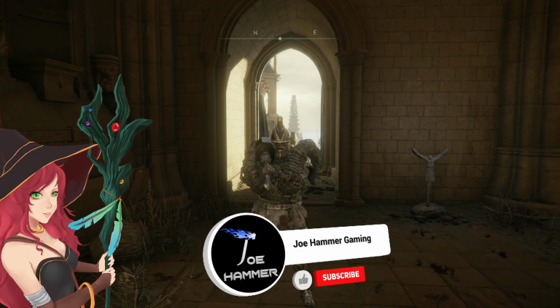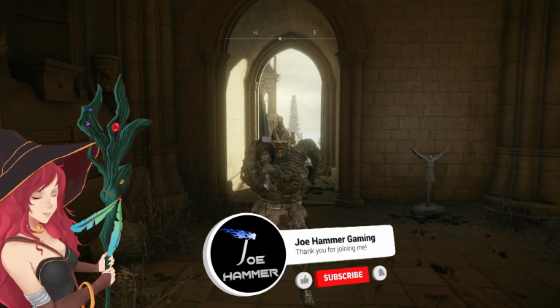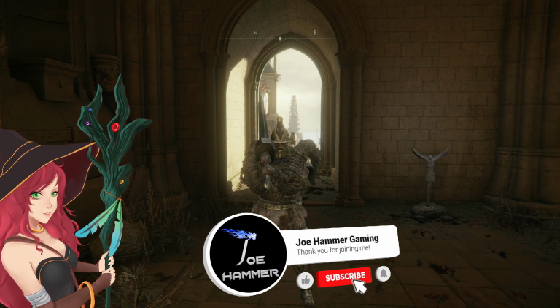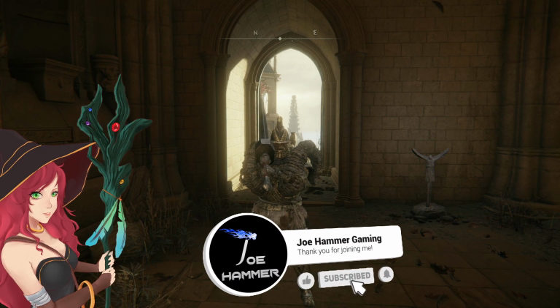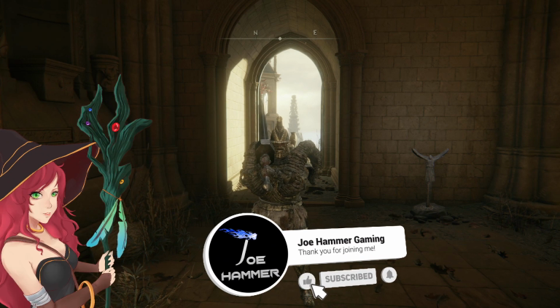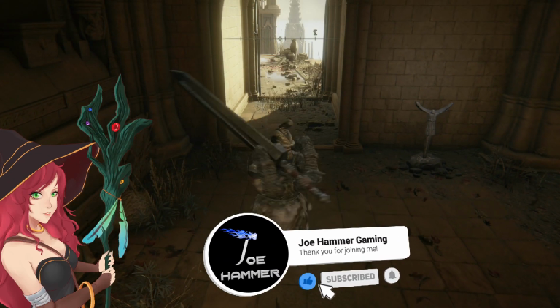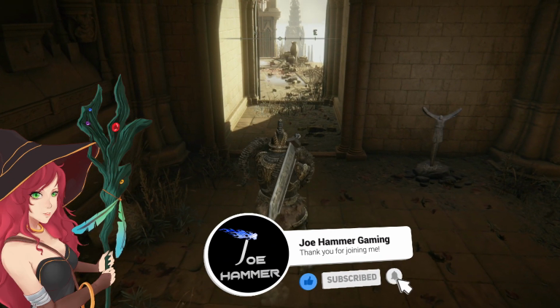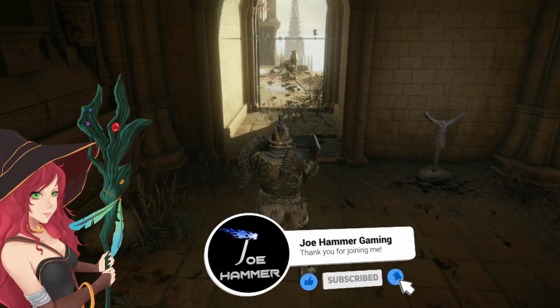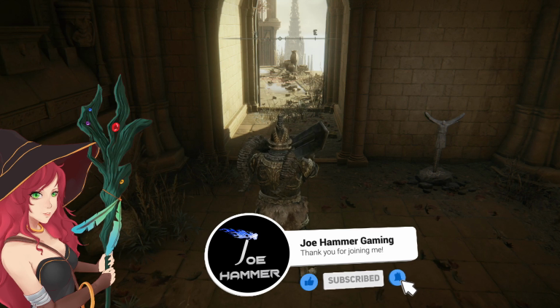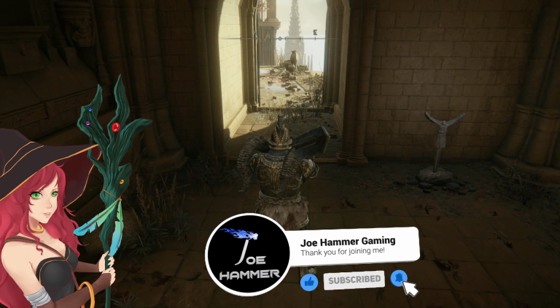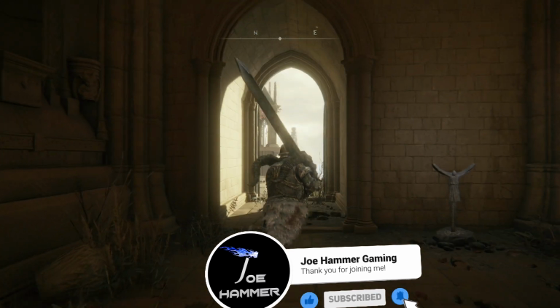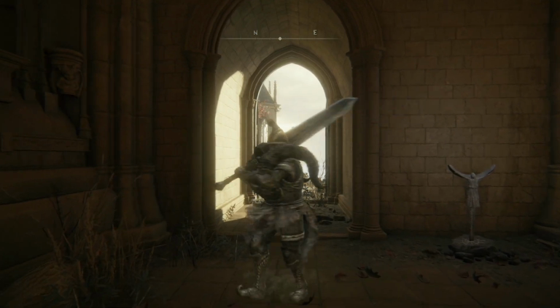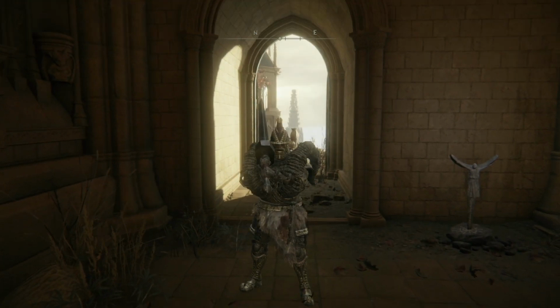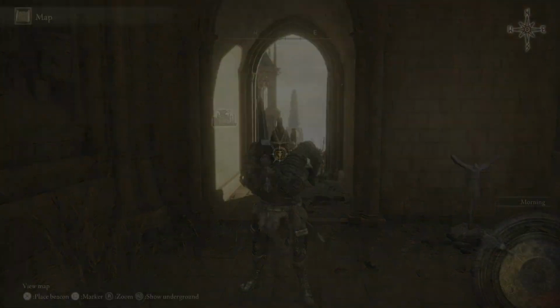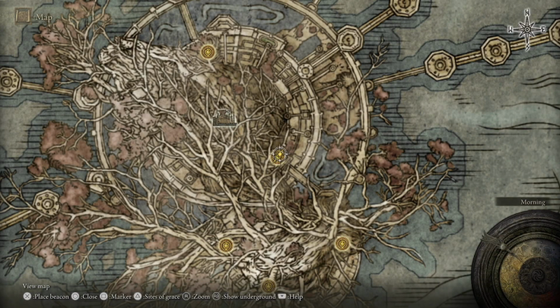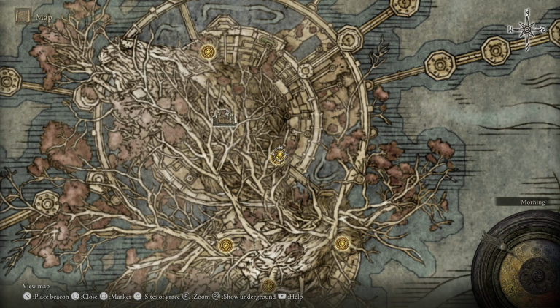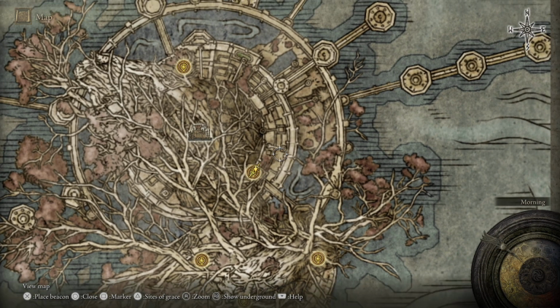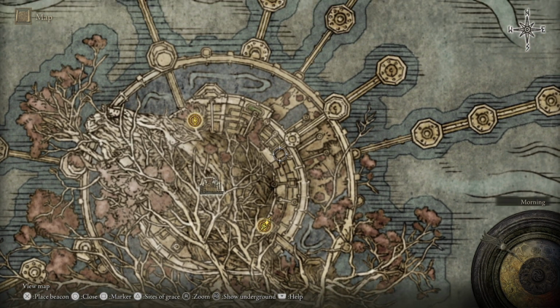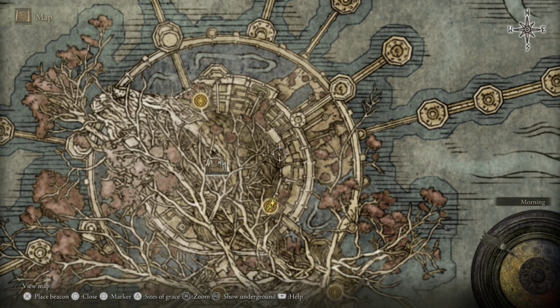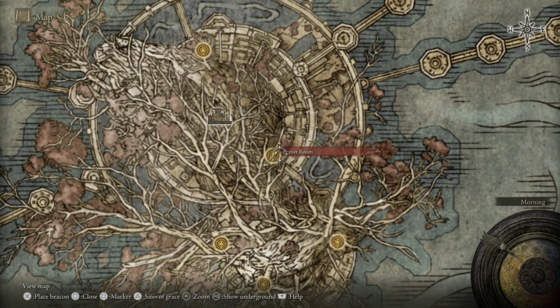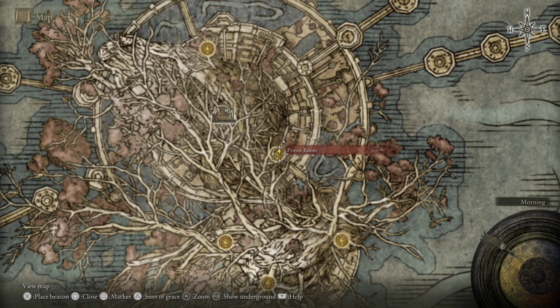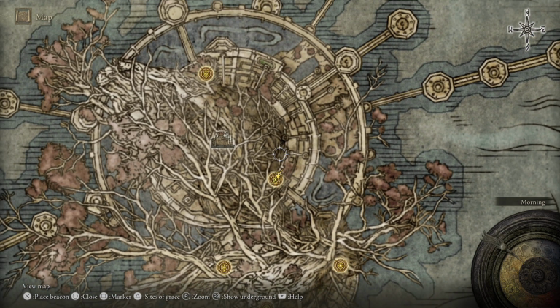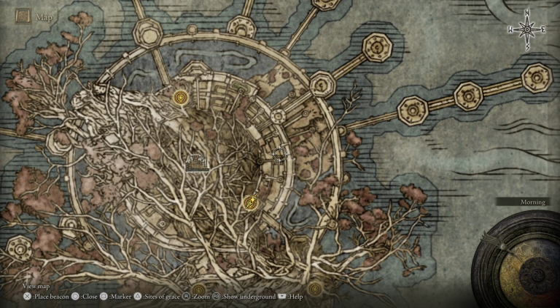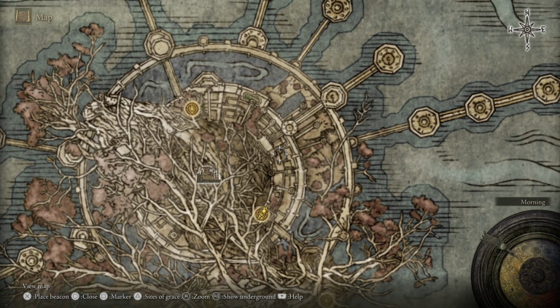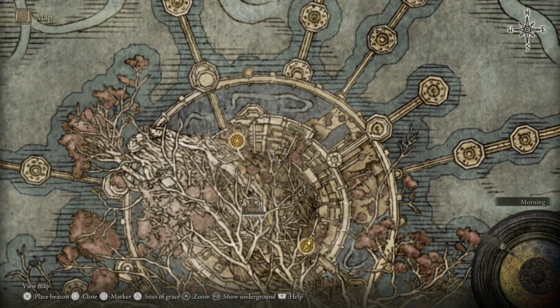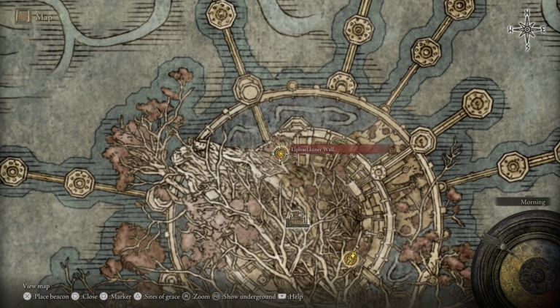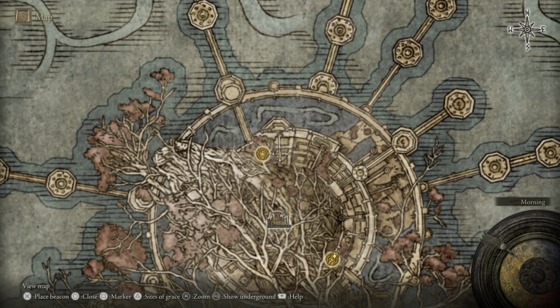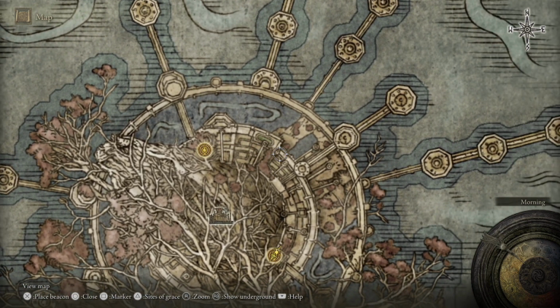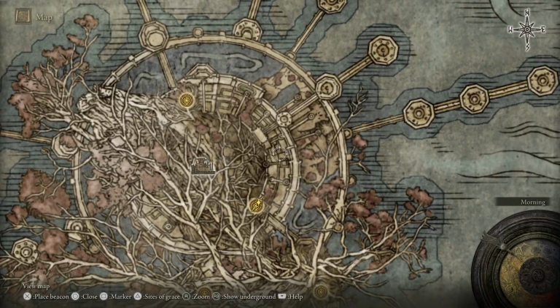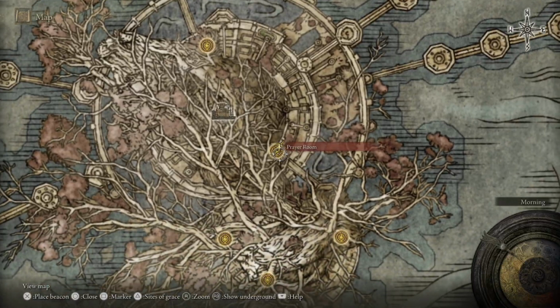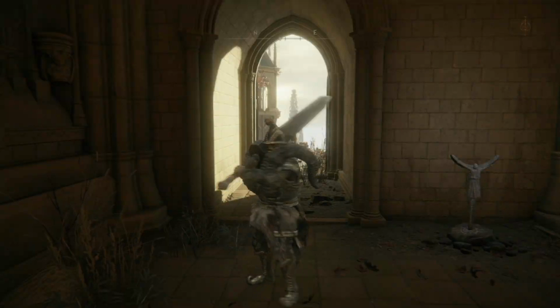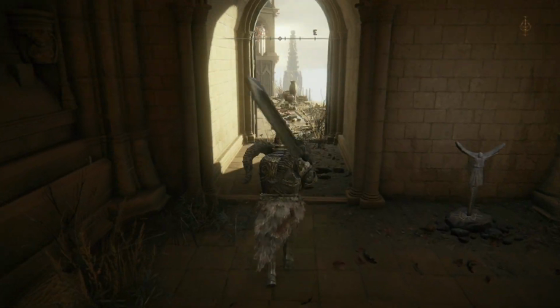I'm going to show you how to get the Halig Tree Soldier Ashes. This route is probably going to be the fastest way to get through this prayer room or post-prayer room area to the Elfael inner wall, and you'll see why in a second.